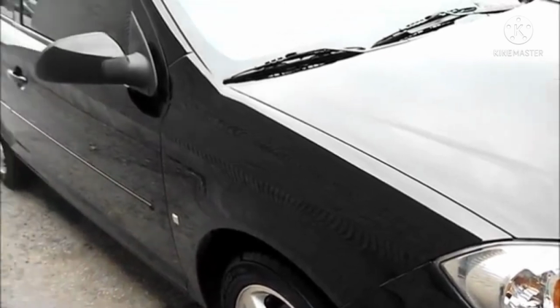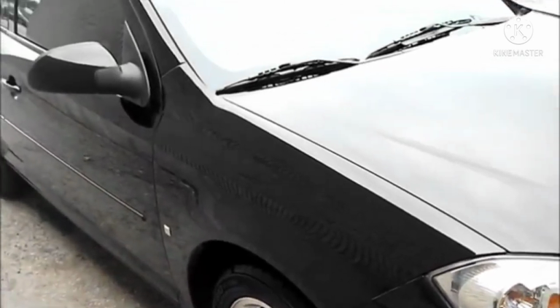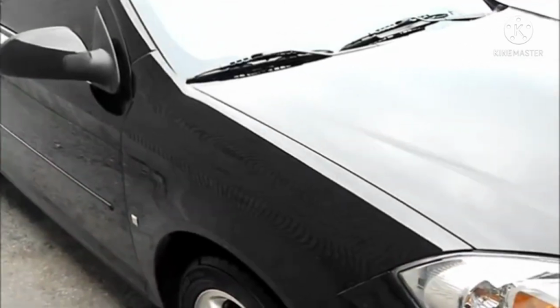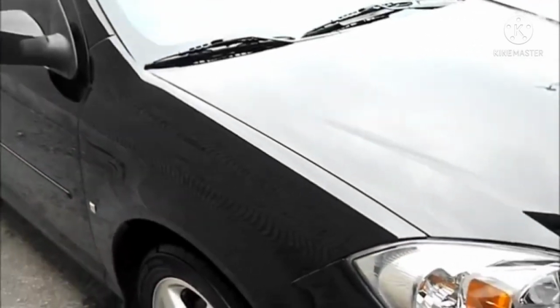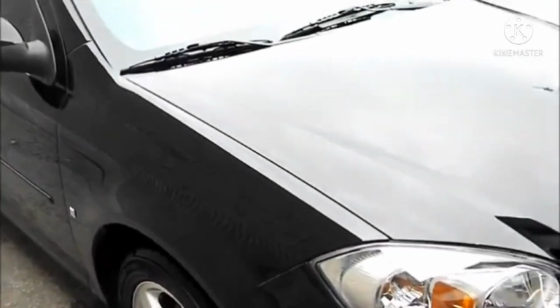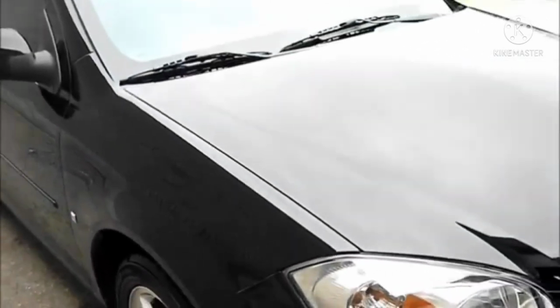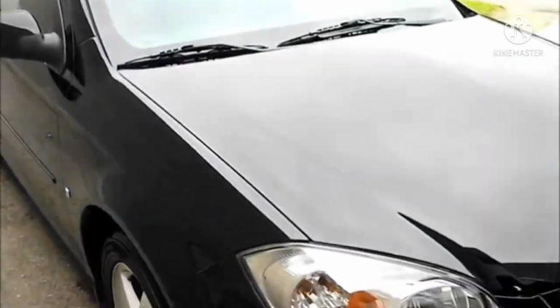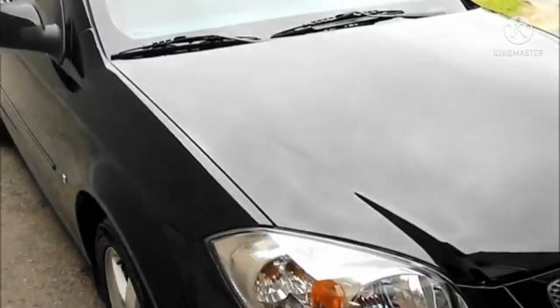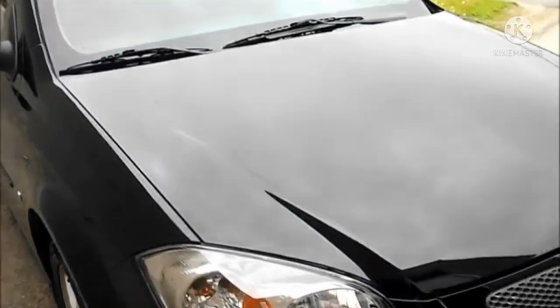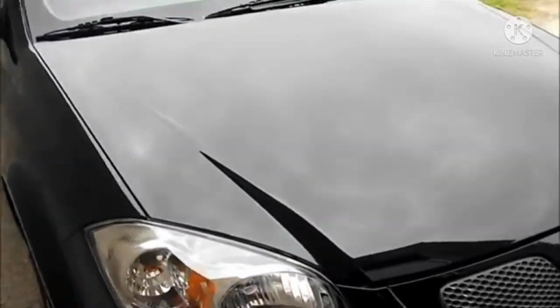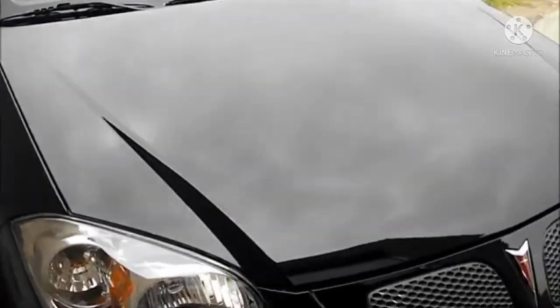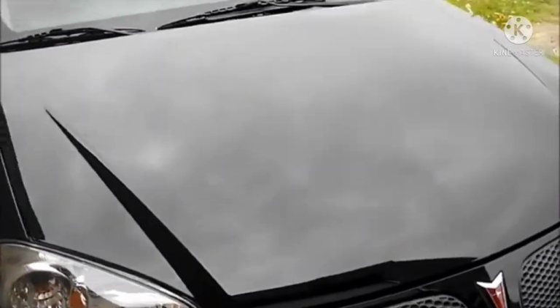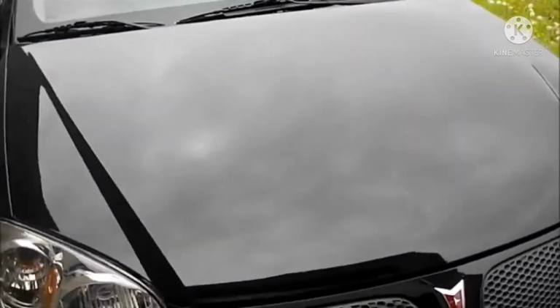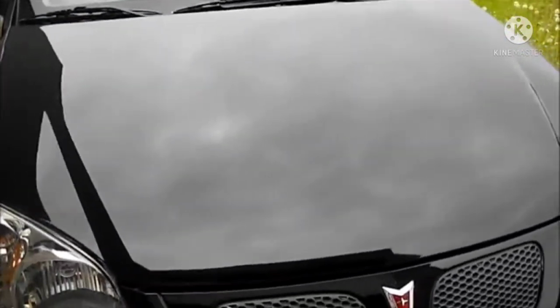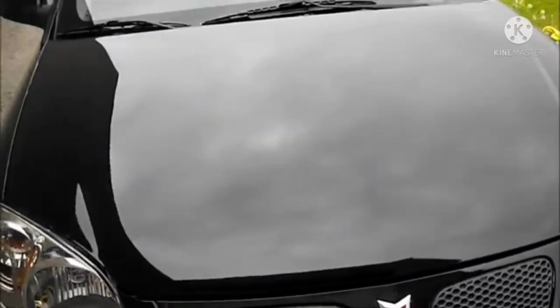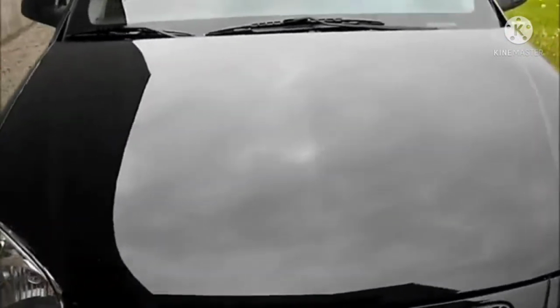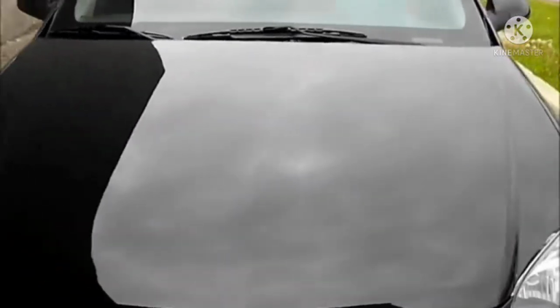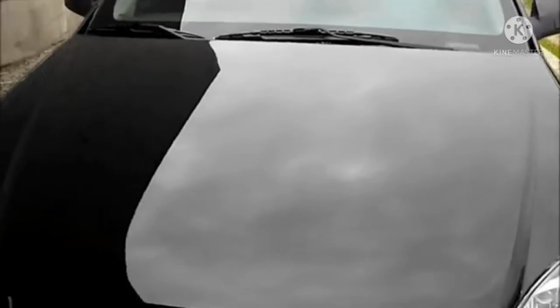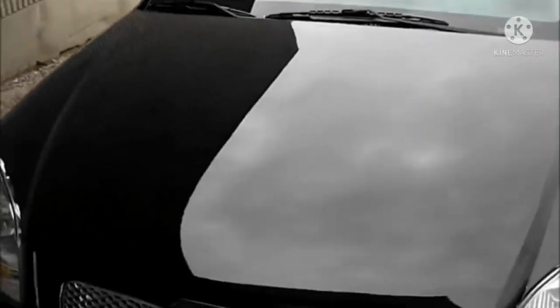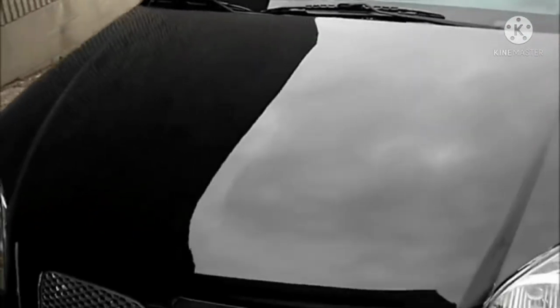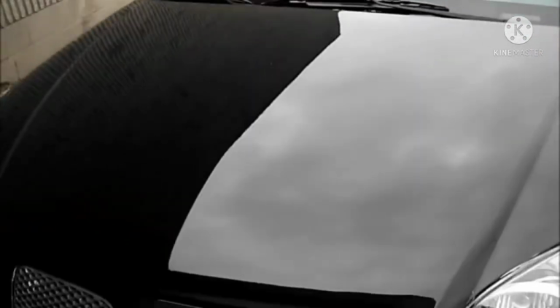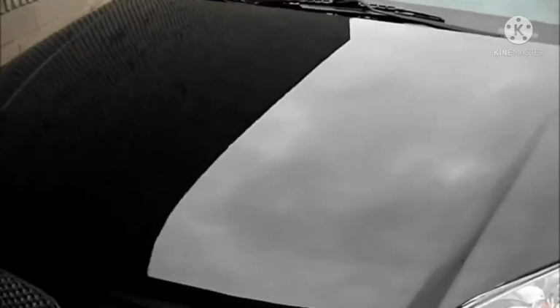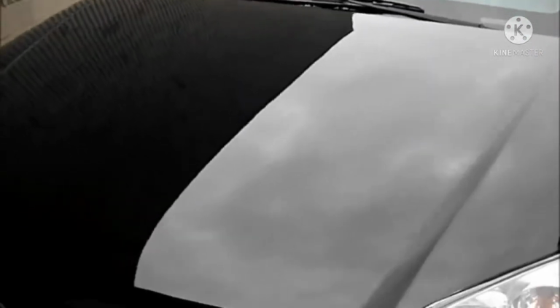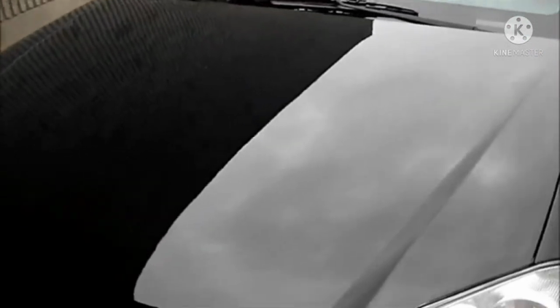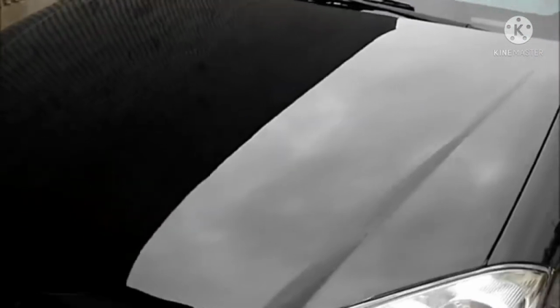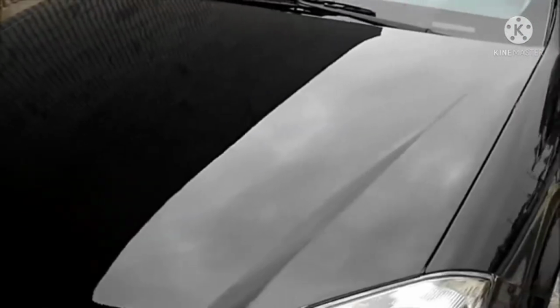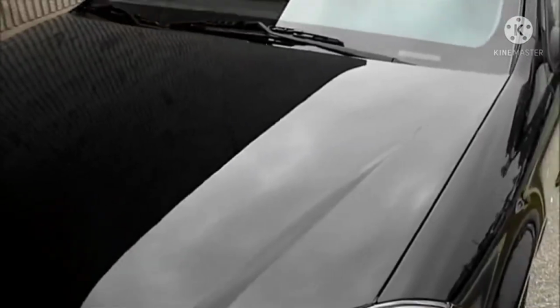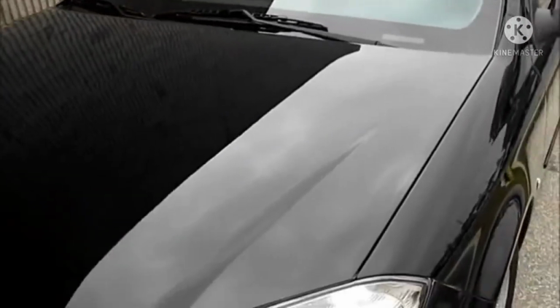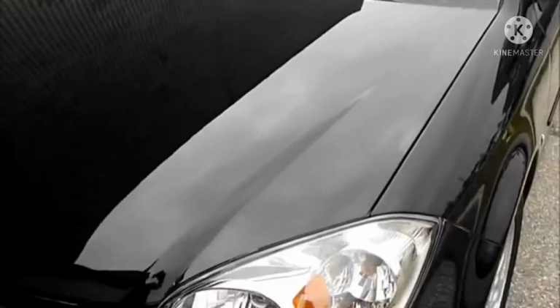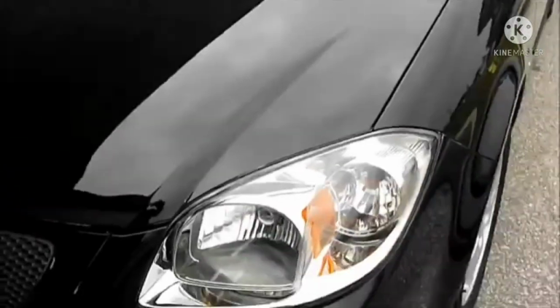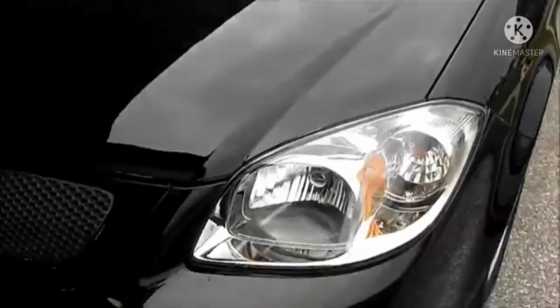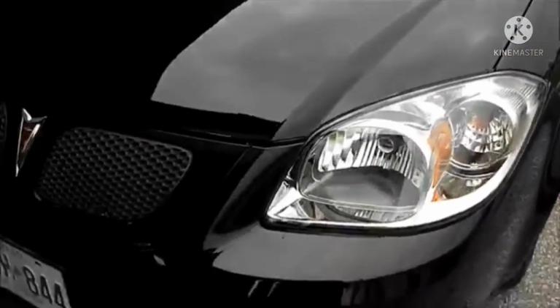This is pretty well the final result. I'm just running out of sun right now, got a tiny bit of clean up to do yet, but this gives you an idea of what the finish looks like now.